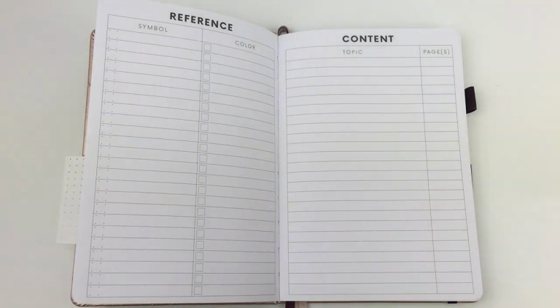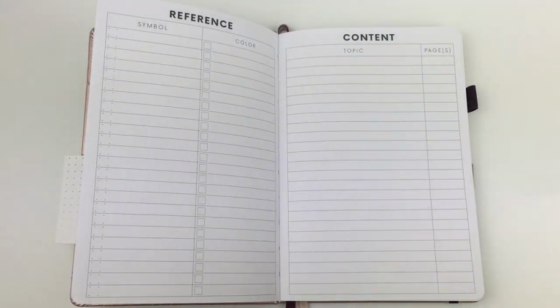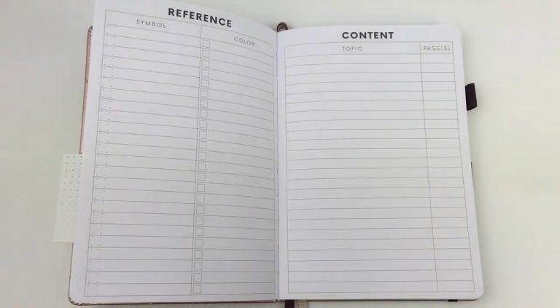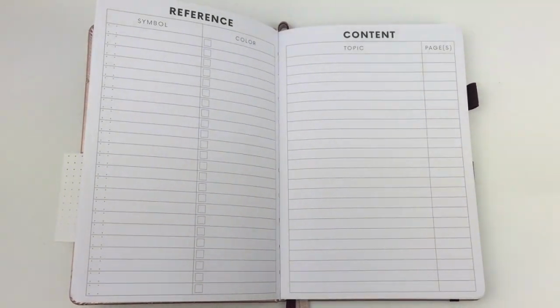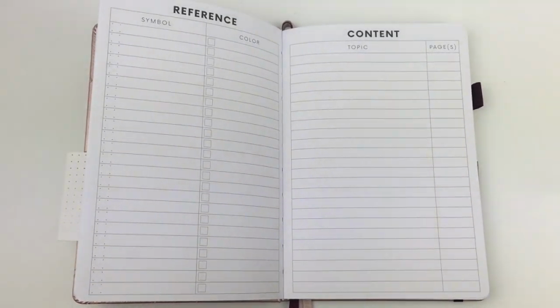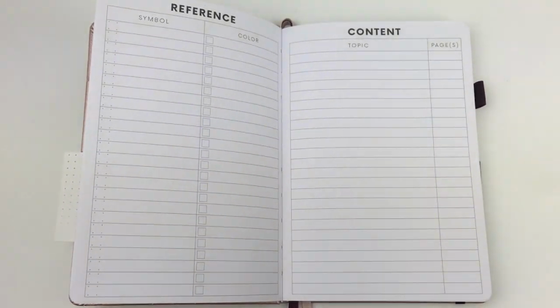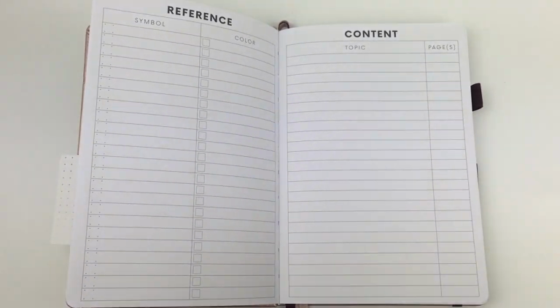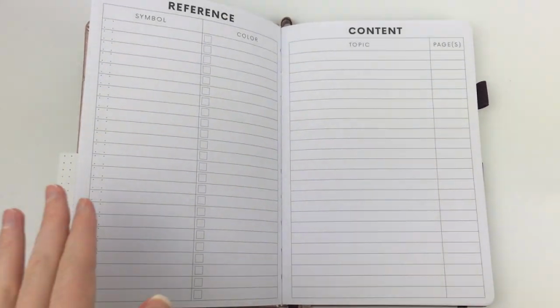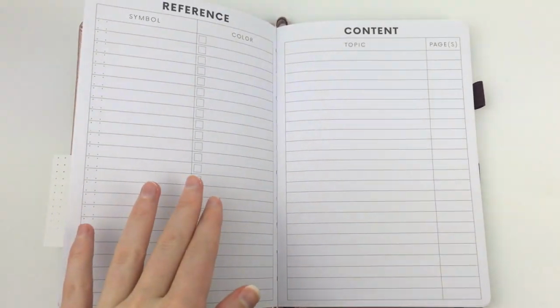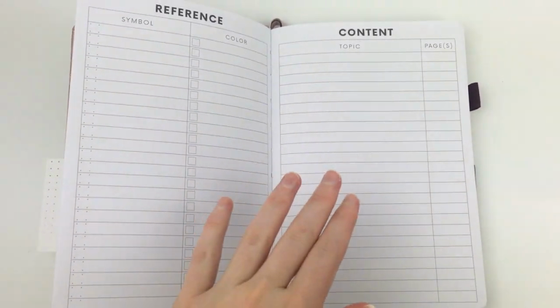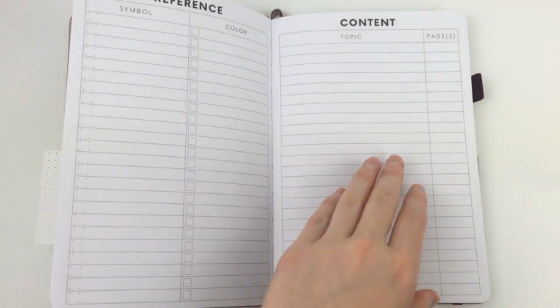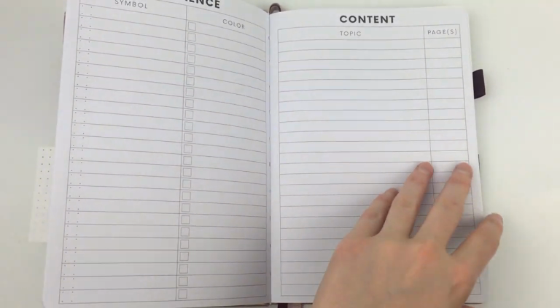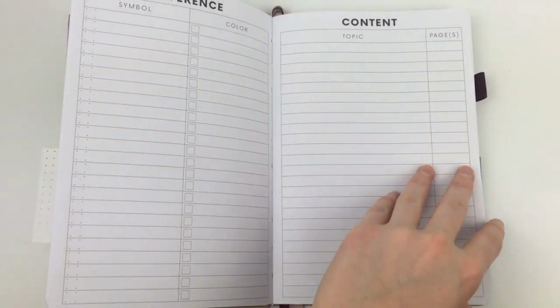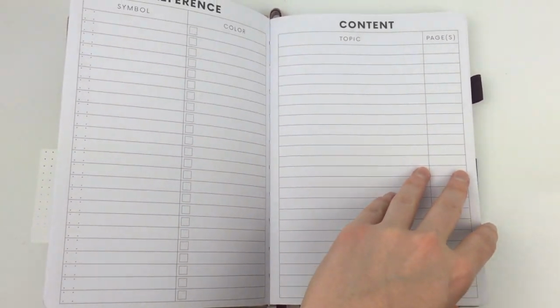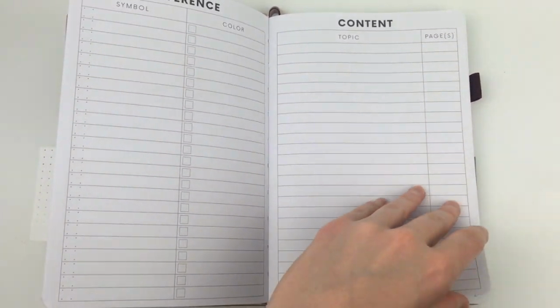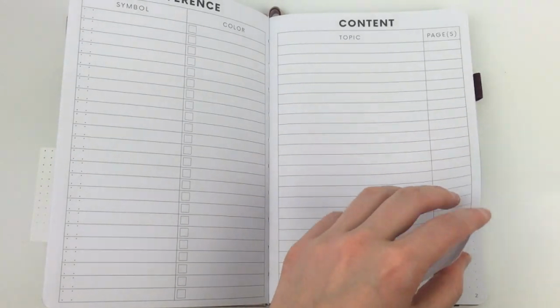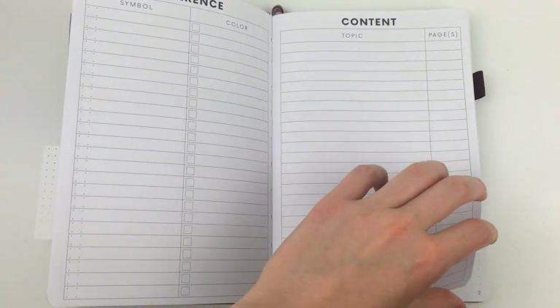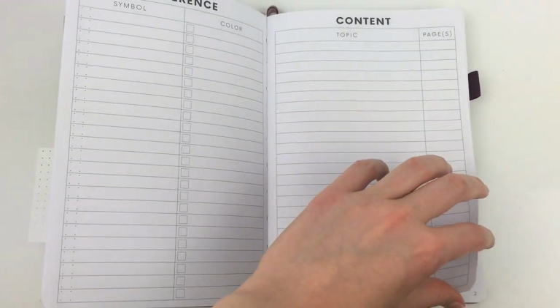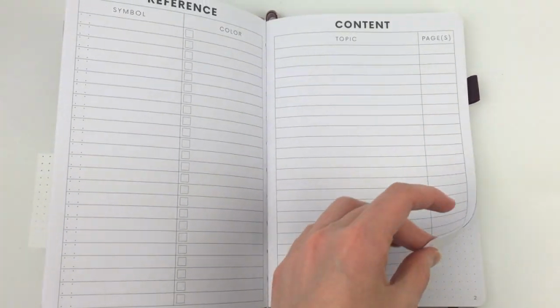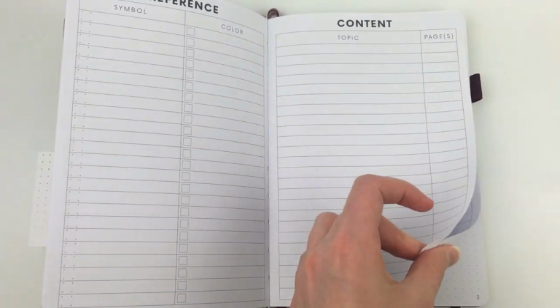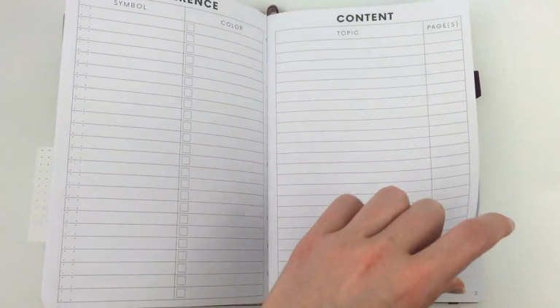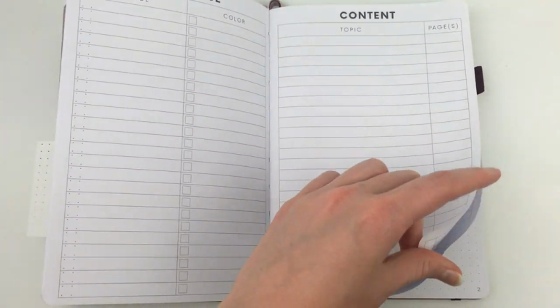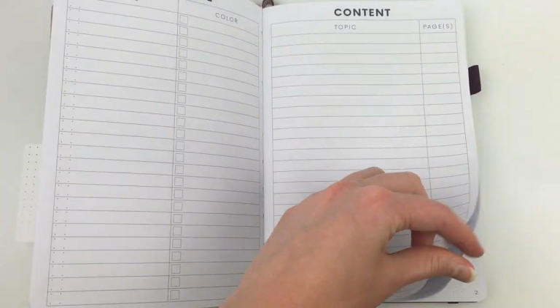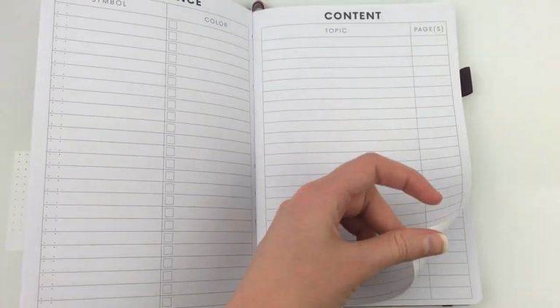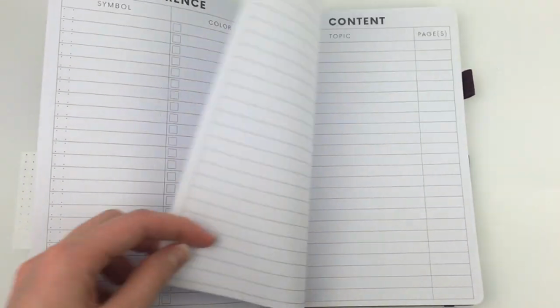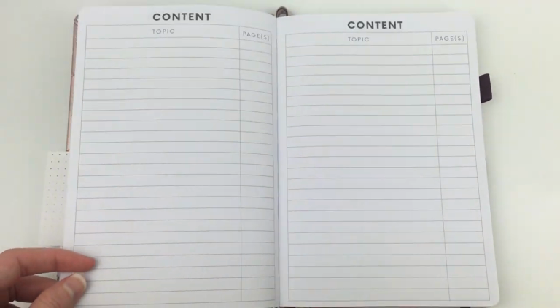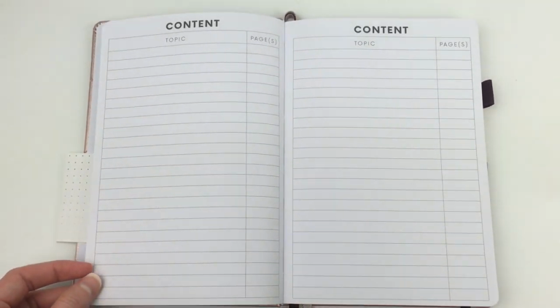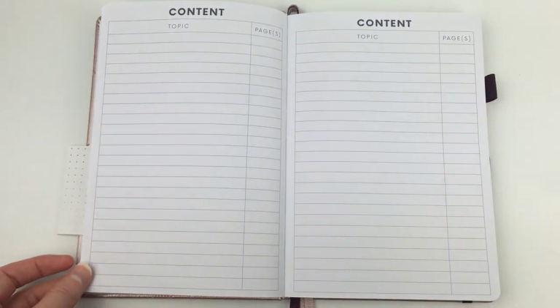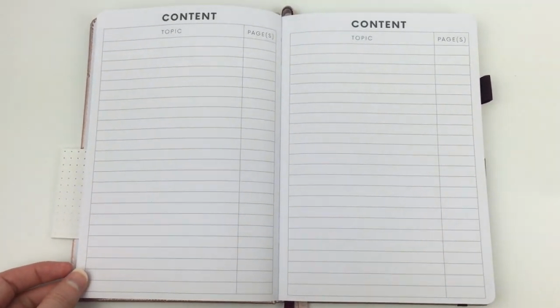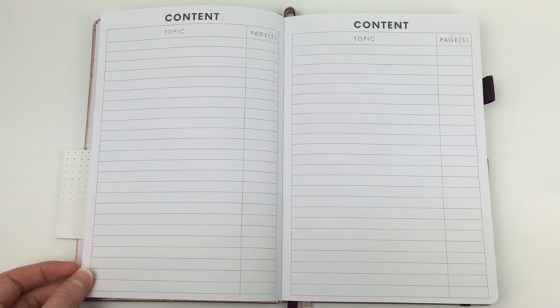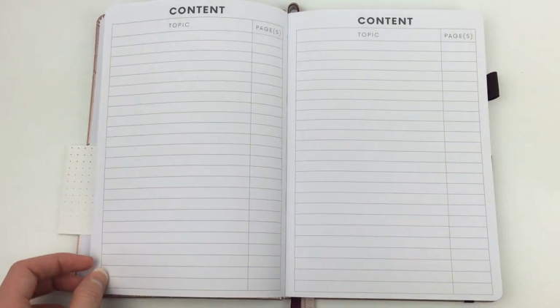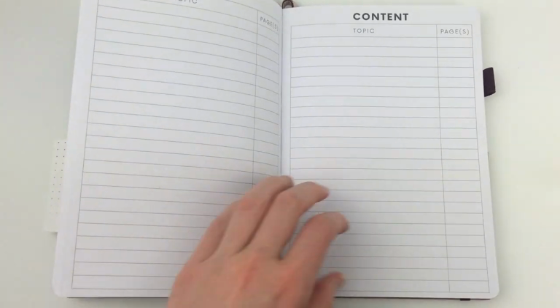At the front there's a reference page if you like to plan using symbols or colors, and then you can use the contents pages as an index — they have three contents pages, so plenty of room to write.